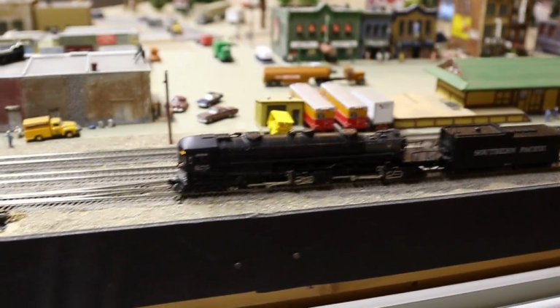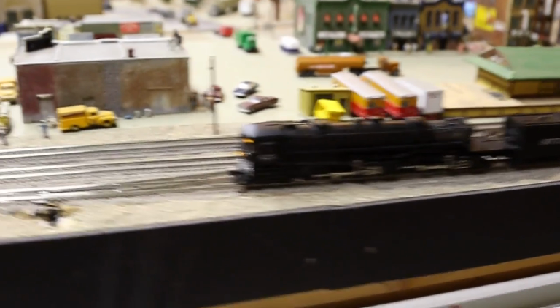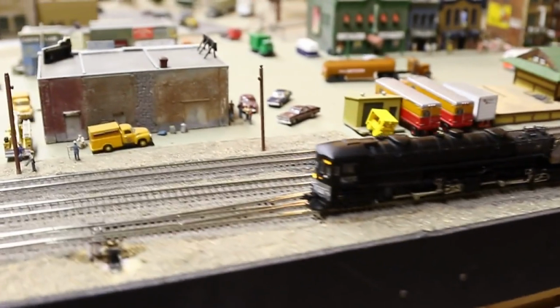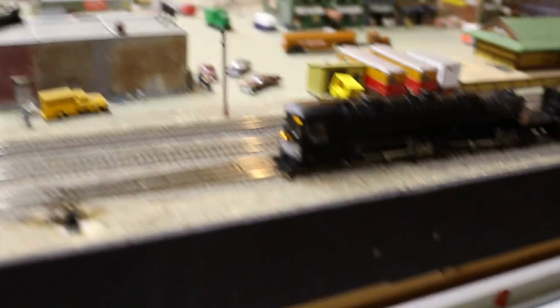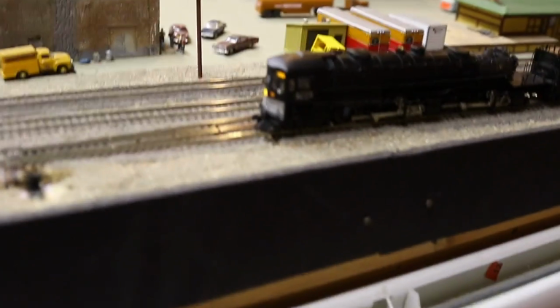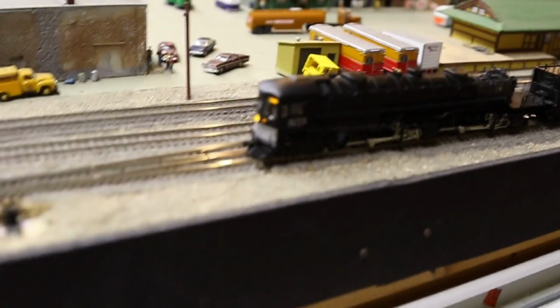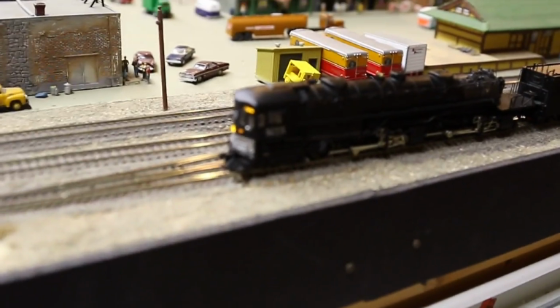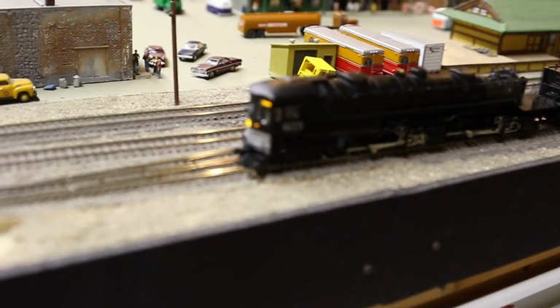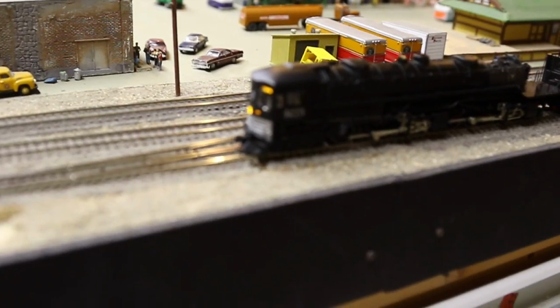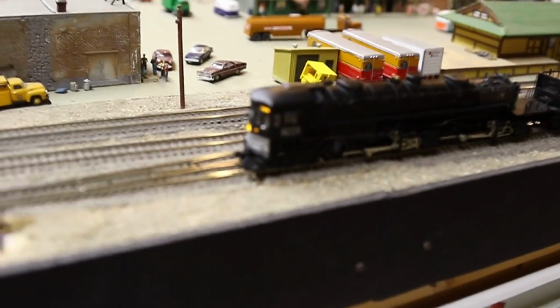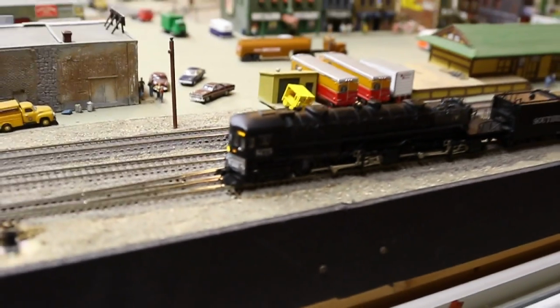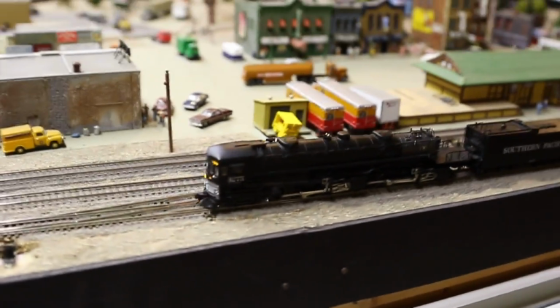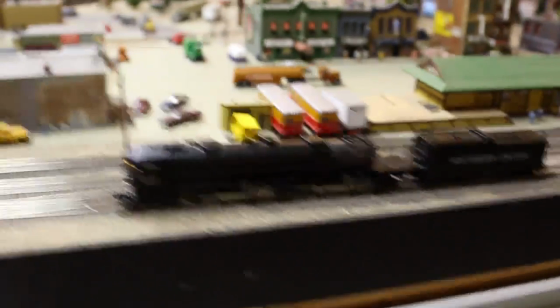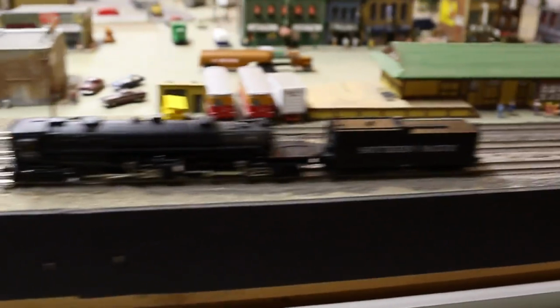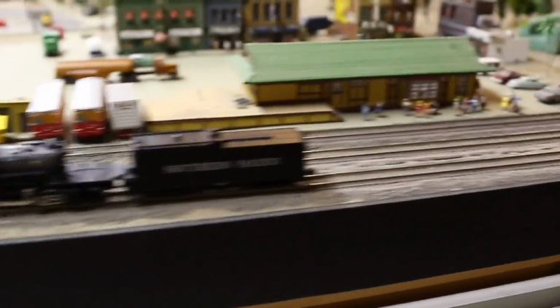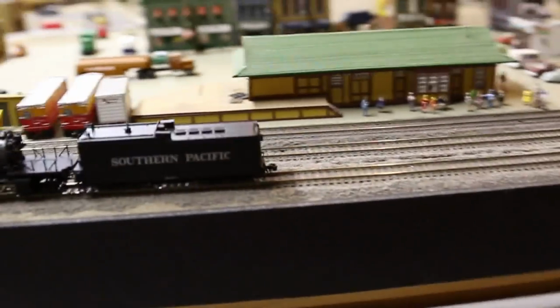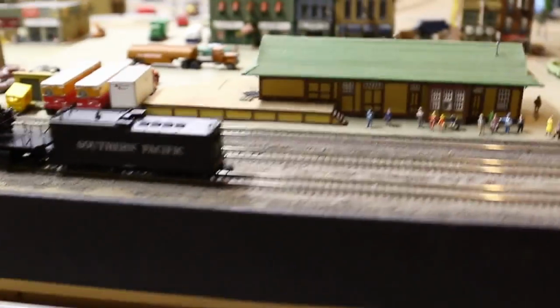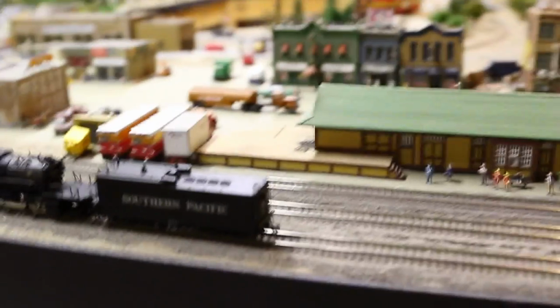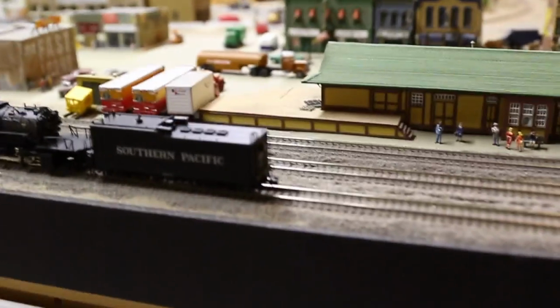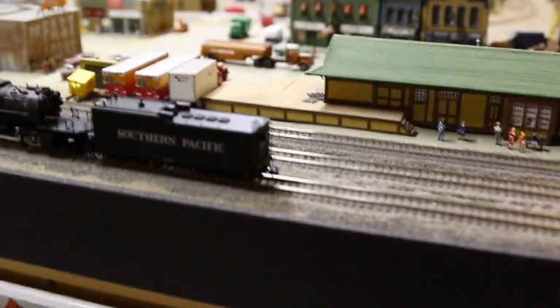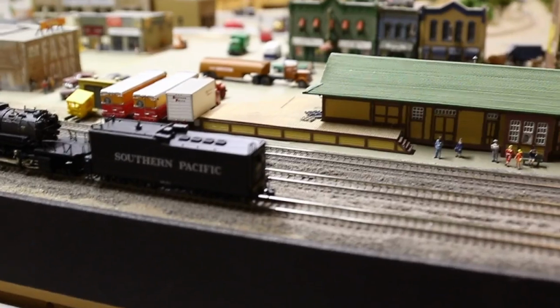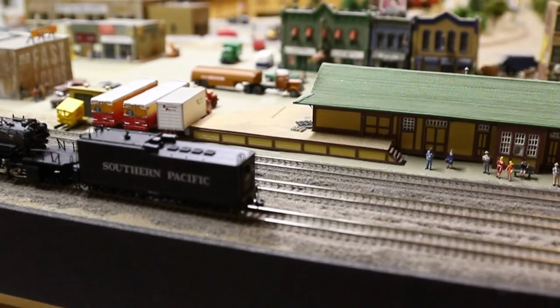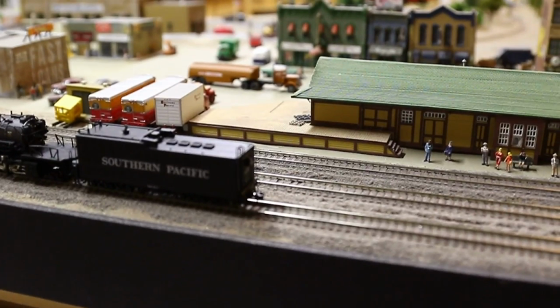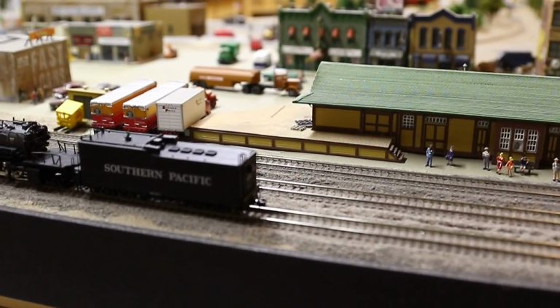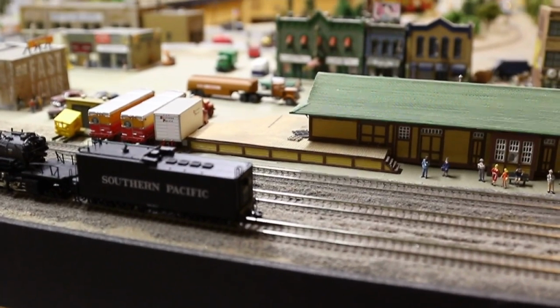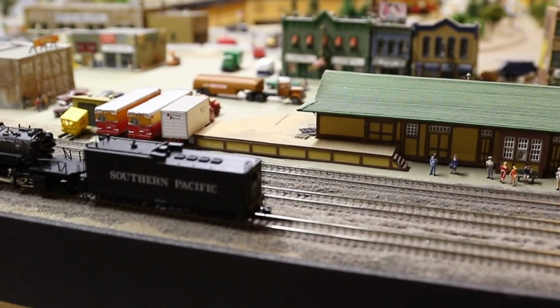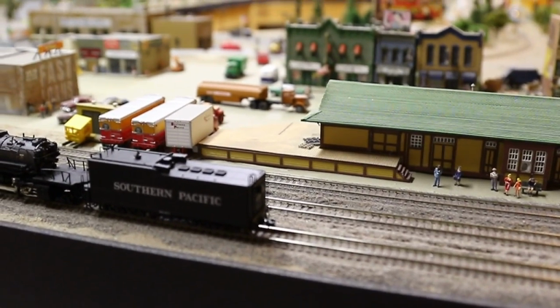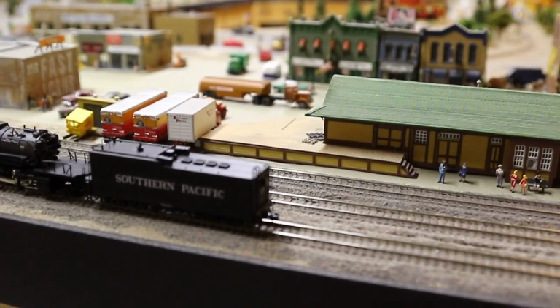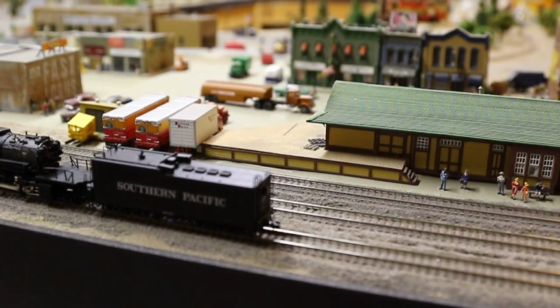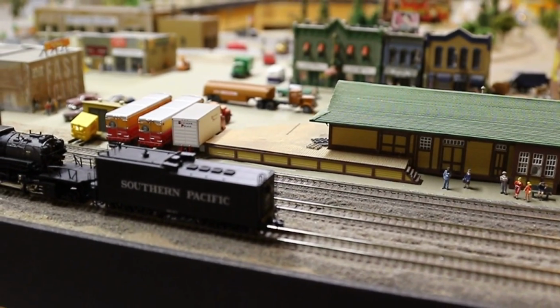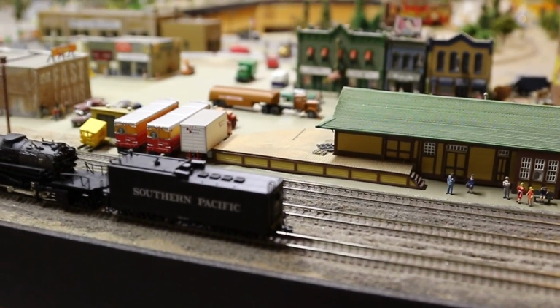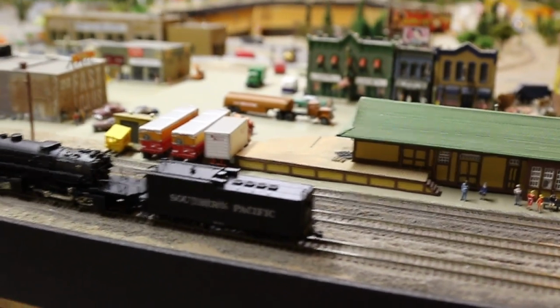Also, you'll notice the trip pins — well you might not be able to notice them in the video — are trimmed, because these are Accumate and I find the trip pins very, very long and they interfere.